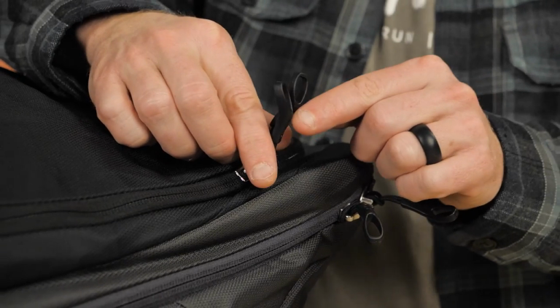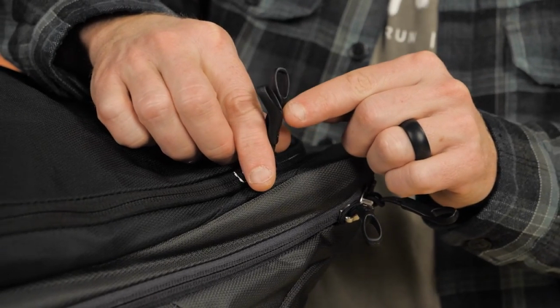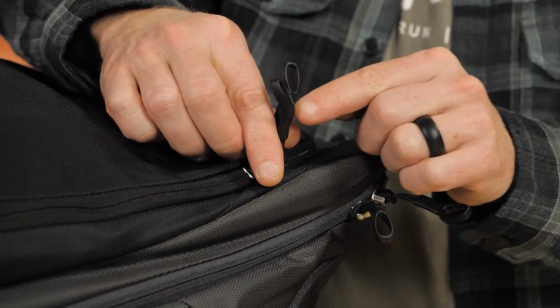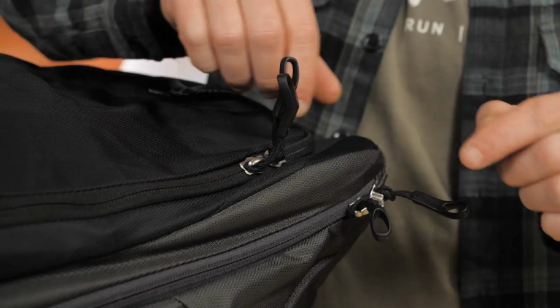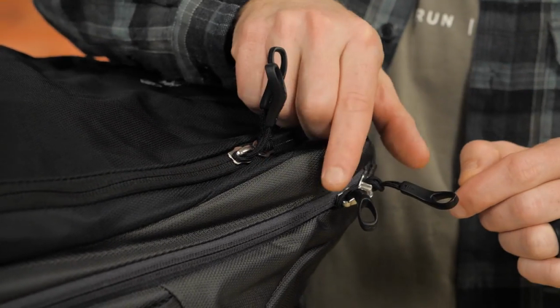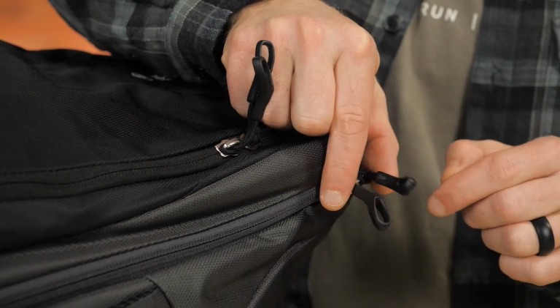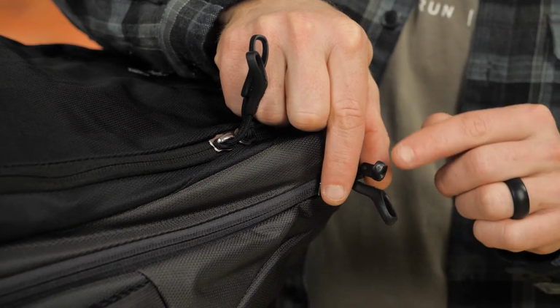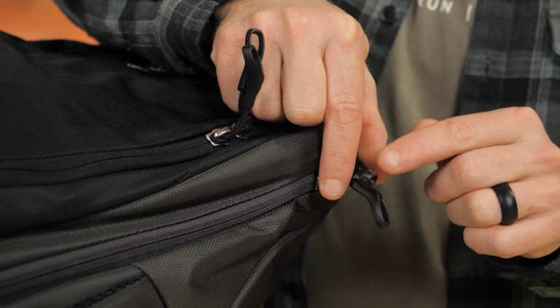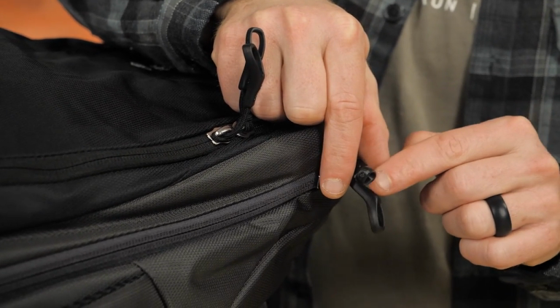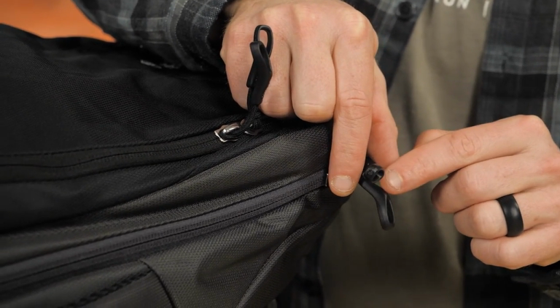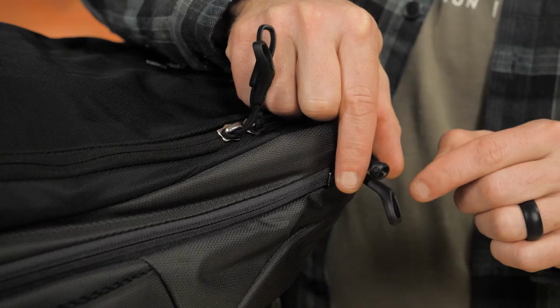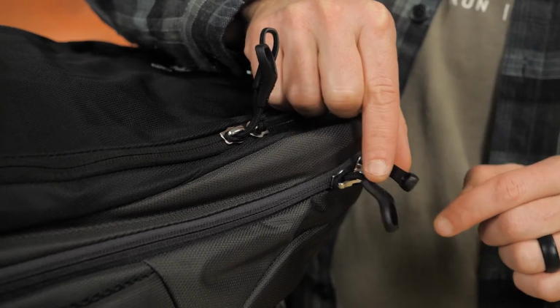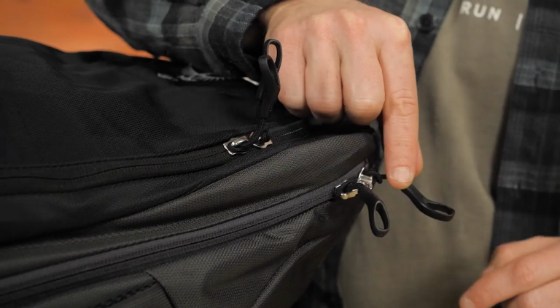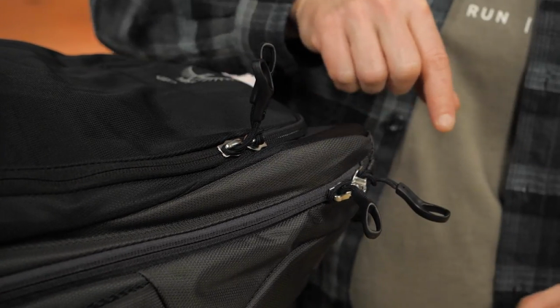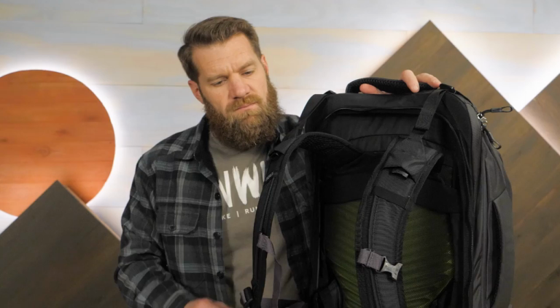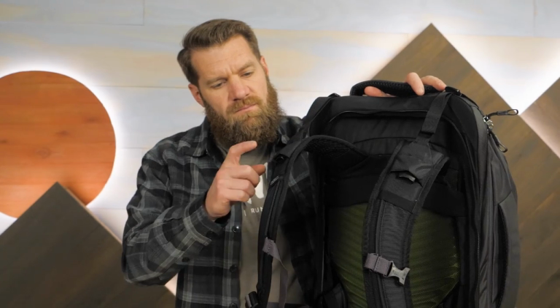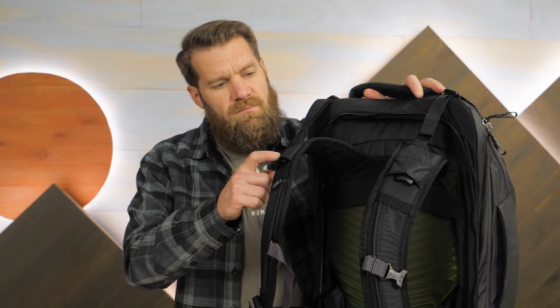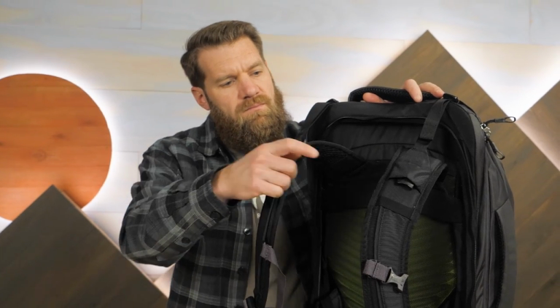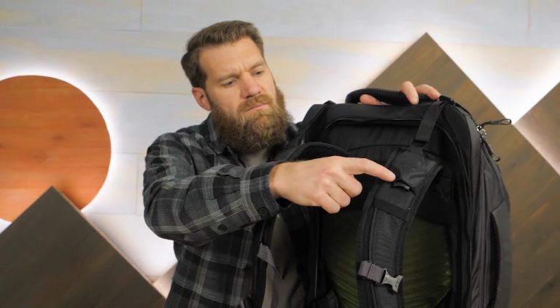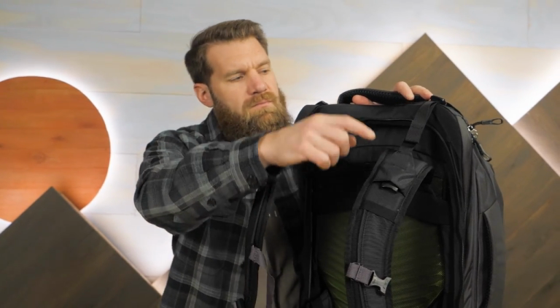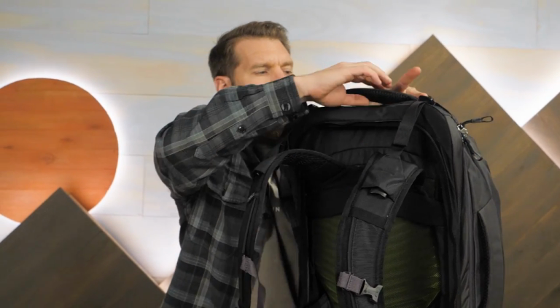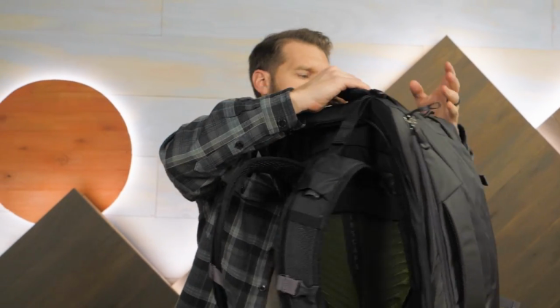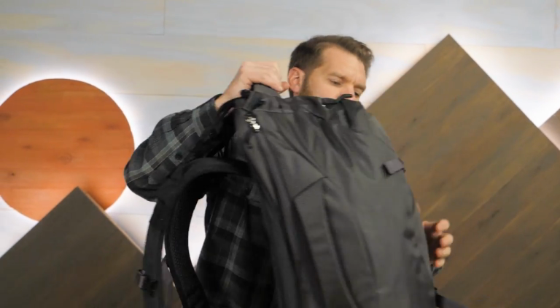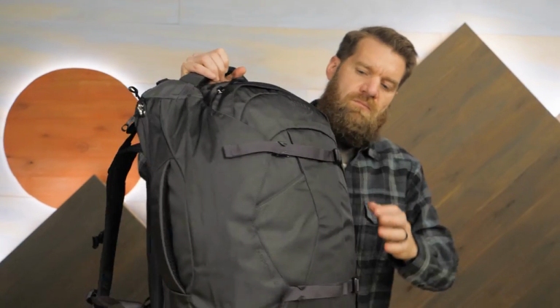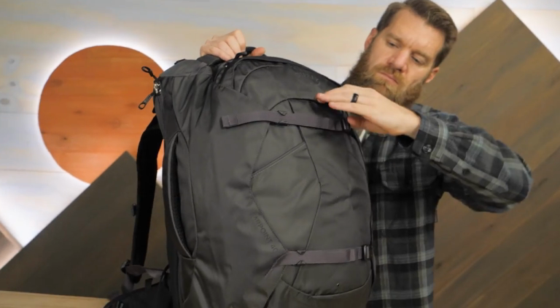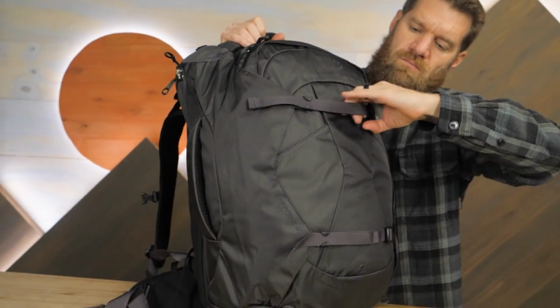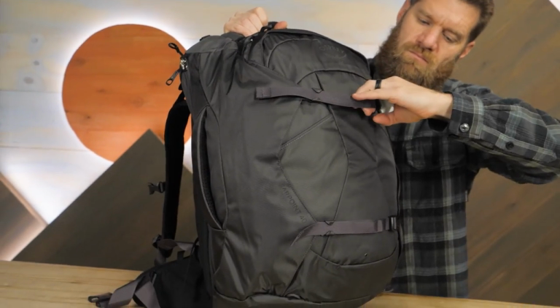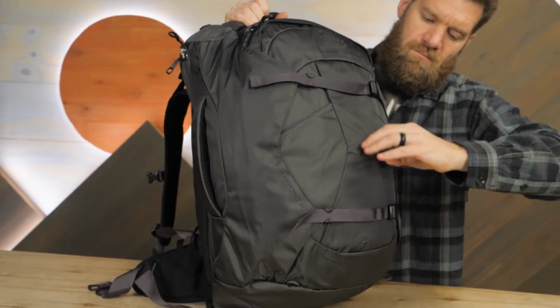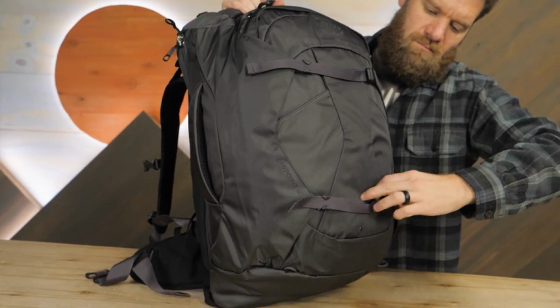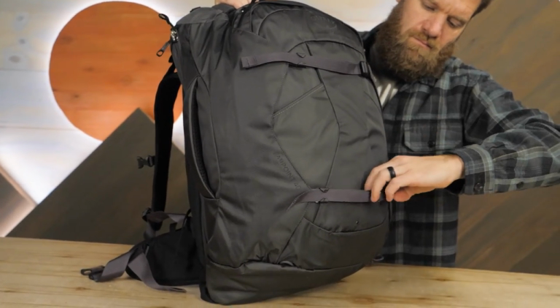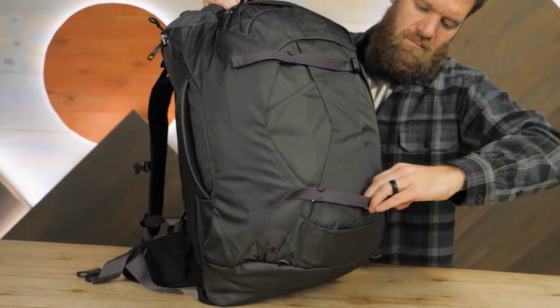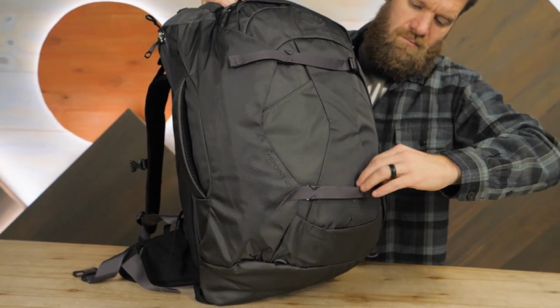To protect your gear, utilize the plastic rings found on the zipper pulls to attach your own zipper locks. Clips on the shoulder straps and the back panel provide two quick and easy ways to attach the Osprey Farpoint Daypack, which is sold separately.